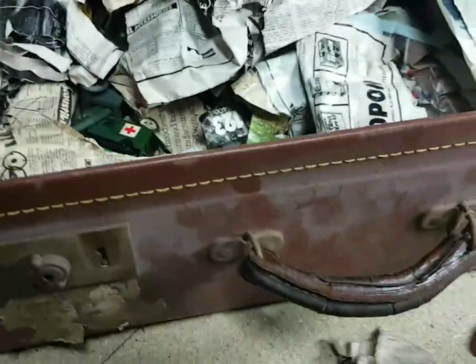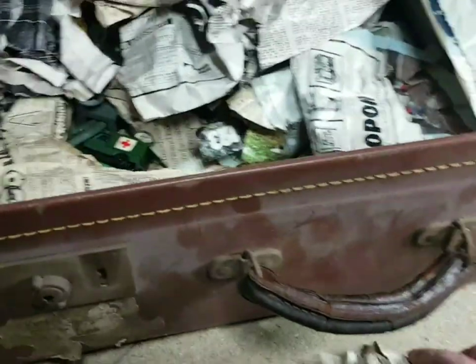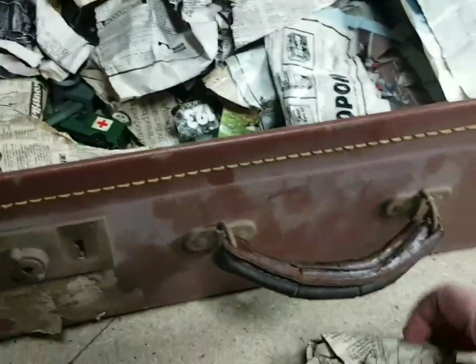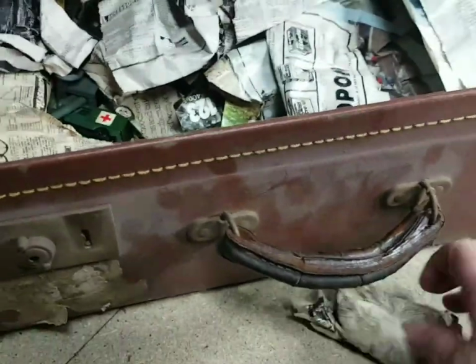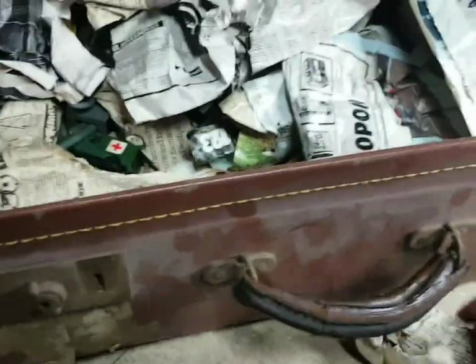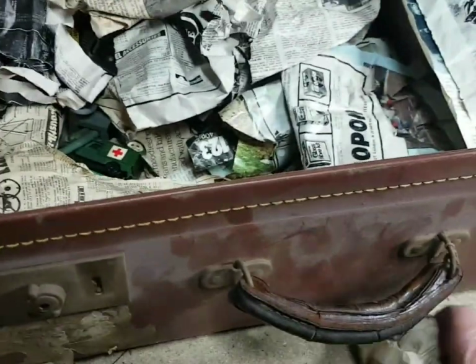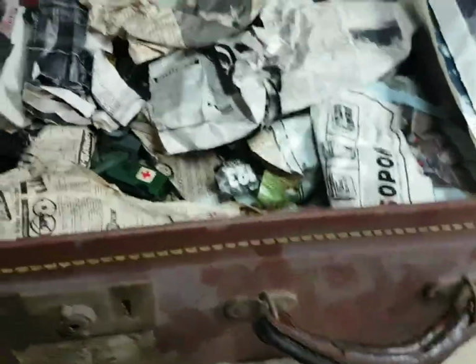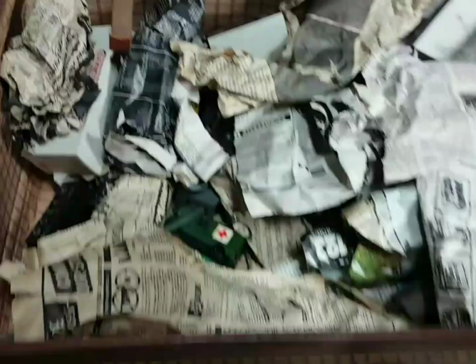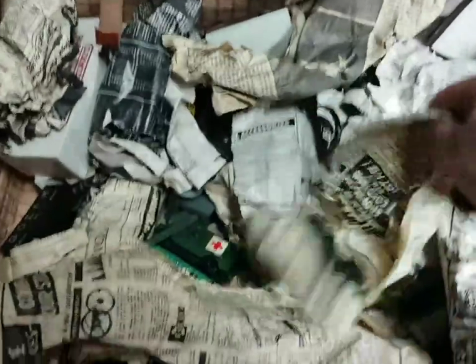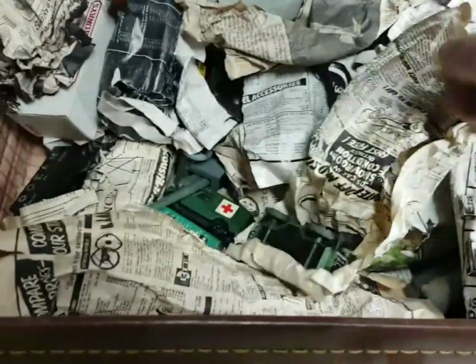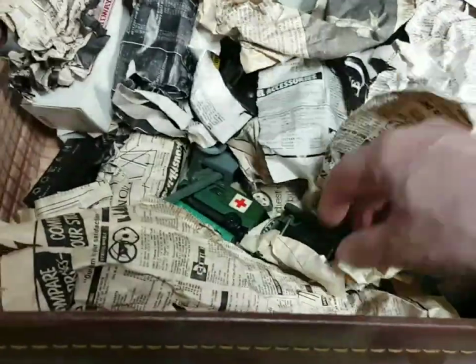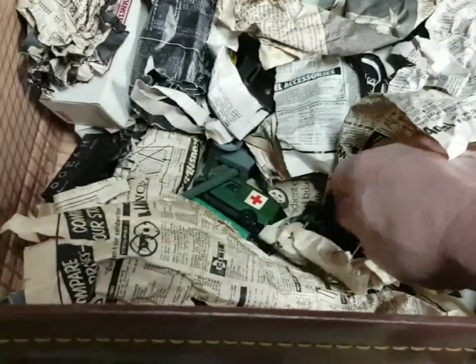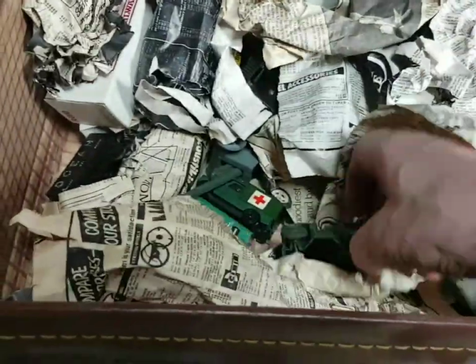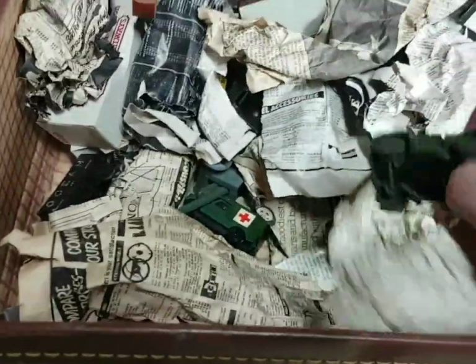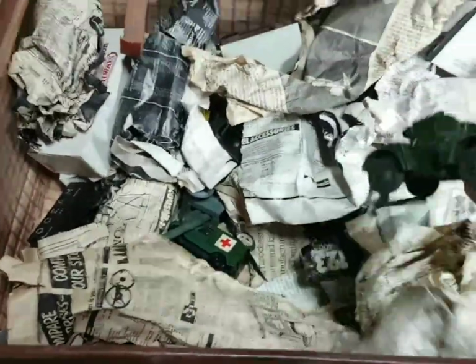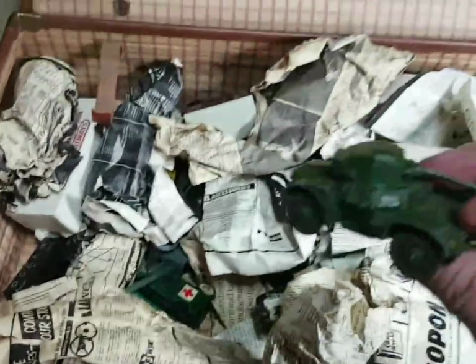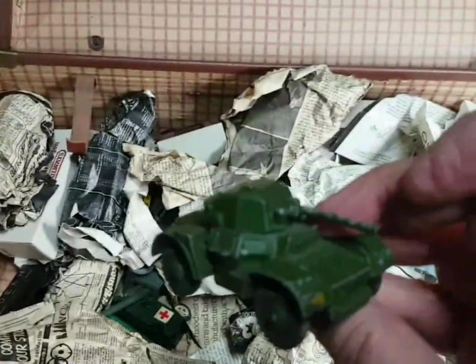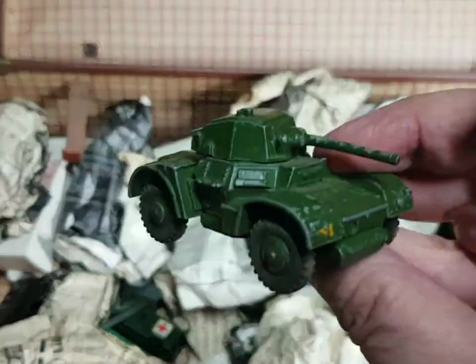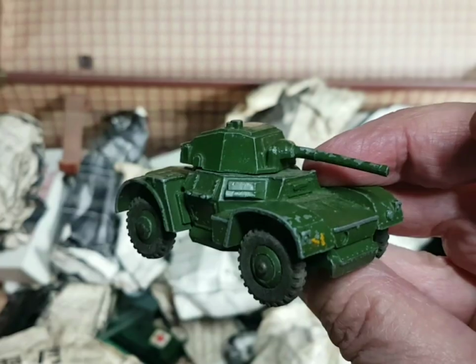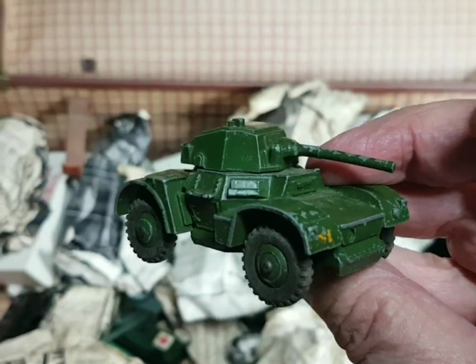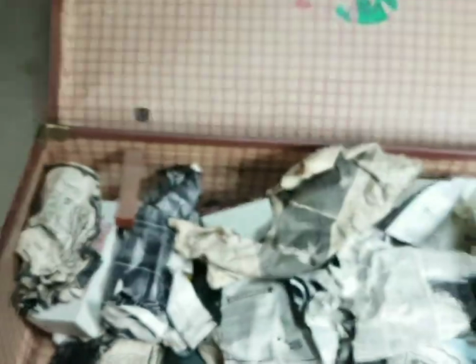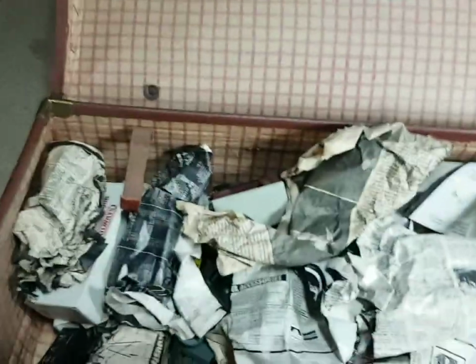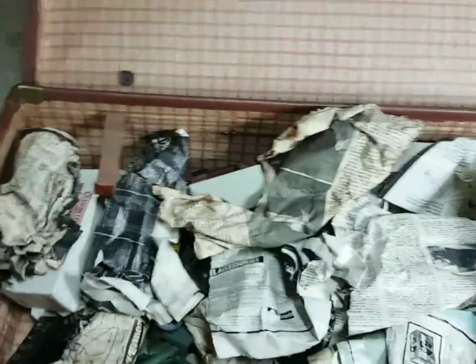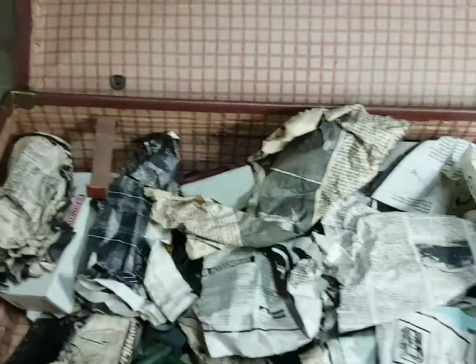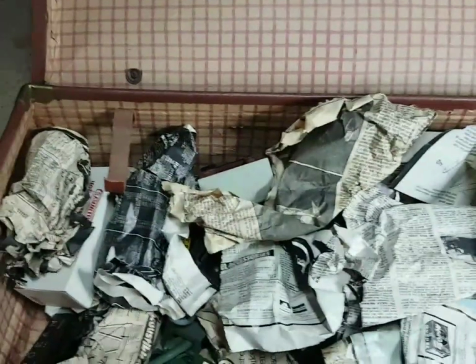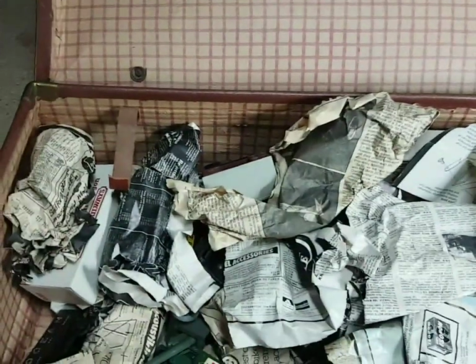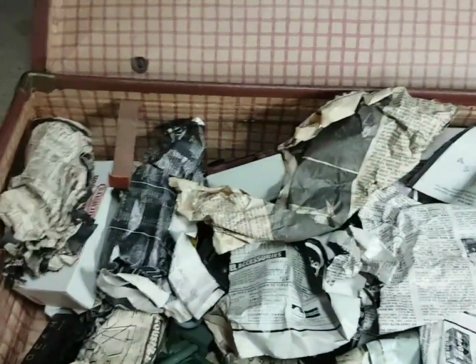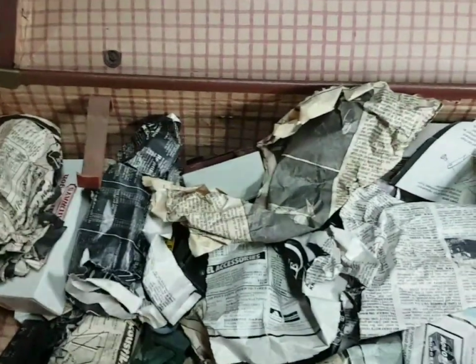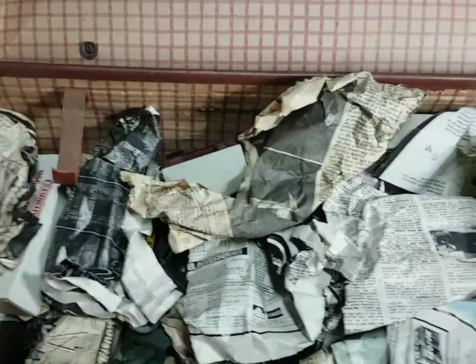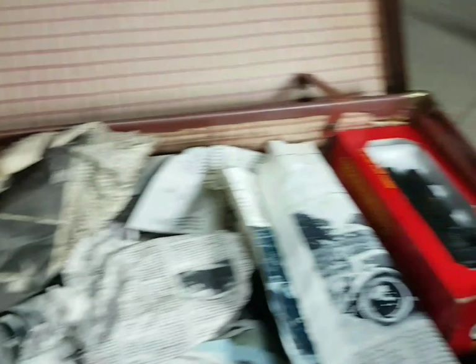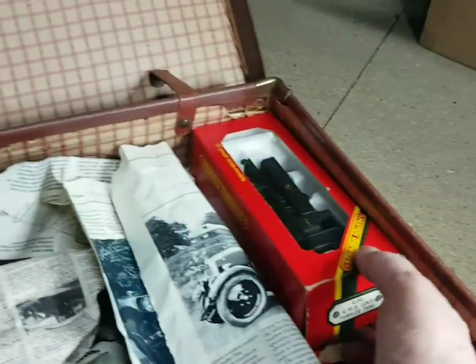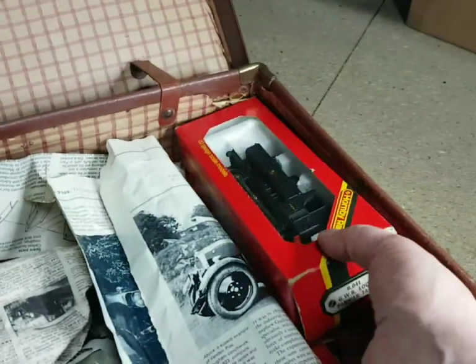Sorry about flipping backwards and forwards with the camera. There's other stuff in here as well - diecast models, look. A little armoured car. I'll put those to one side separately and just try to stick to the railway stuff for now.